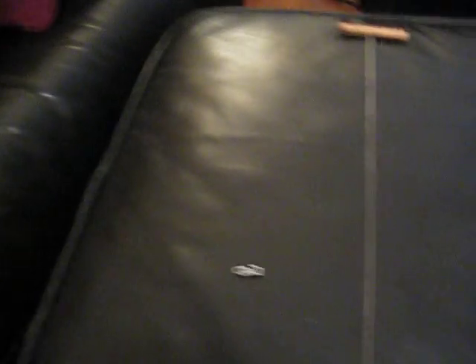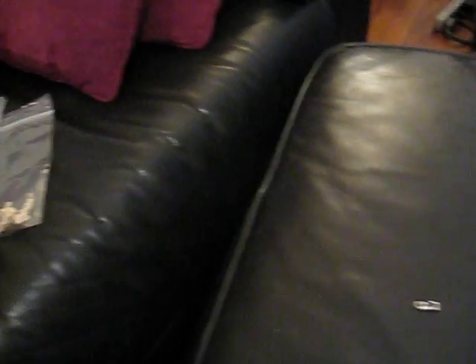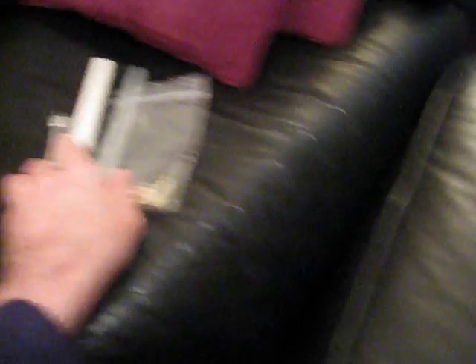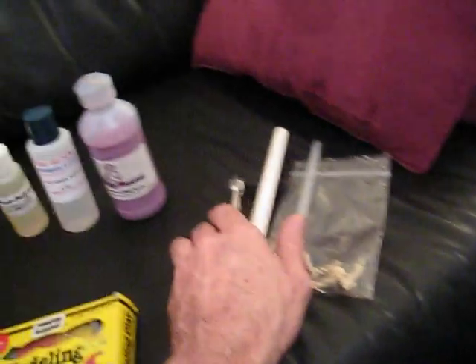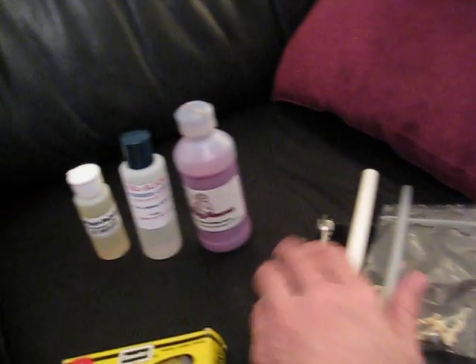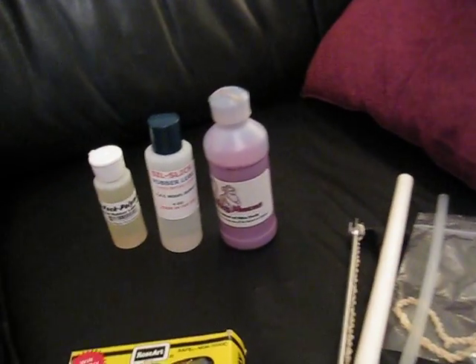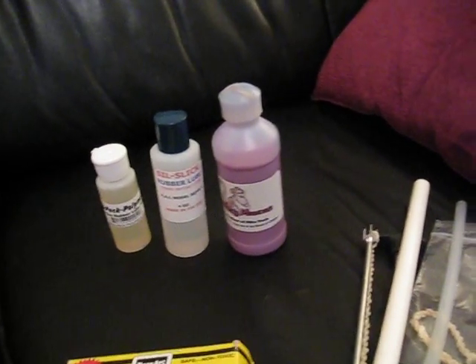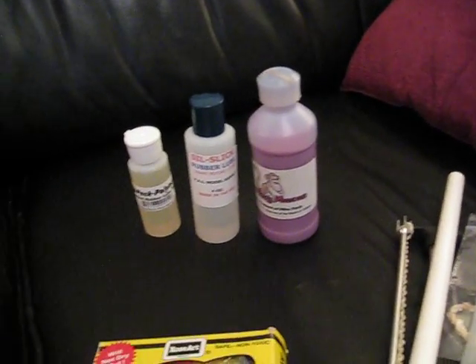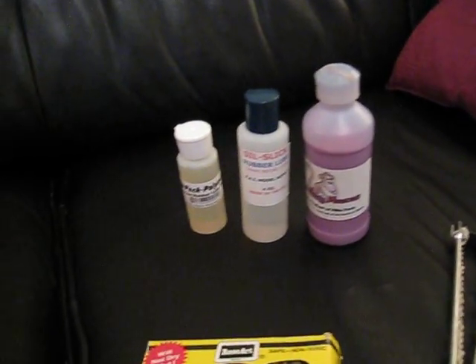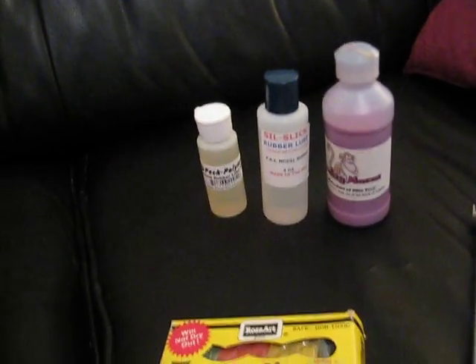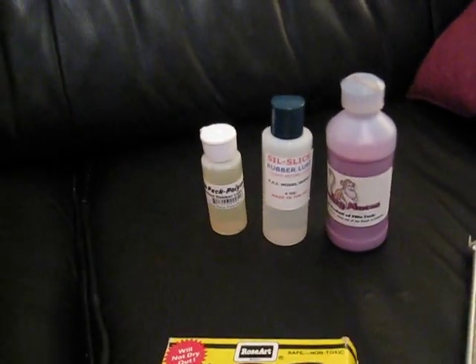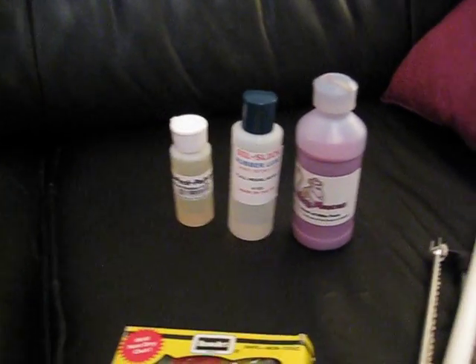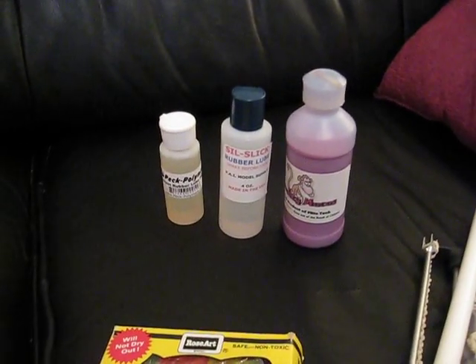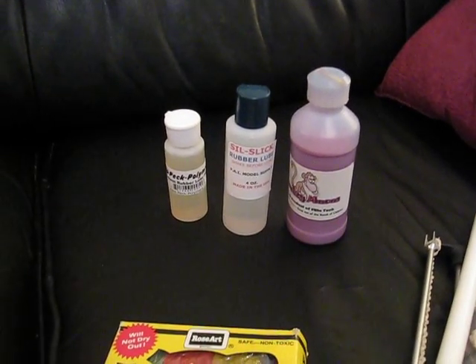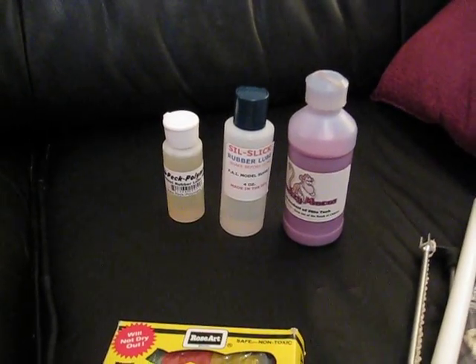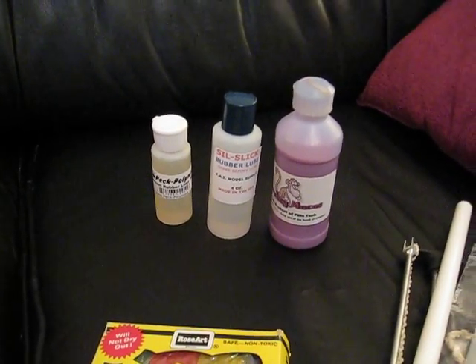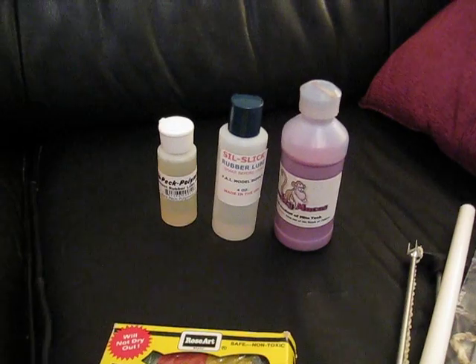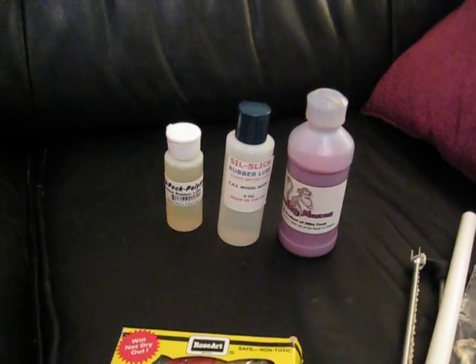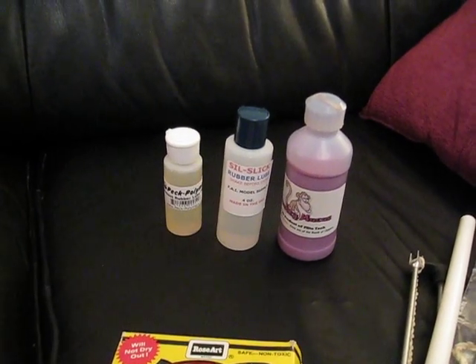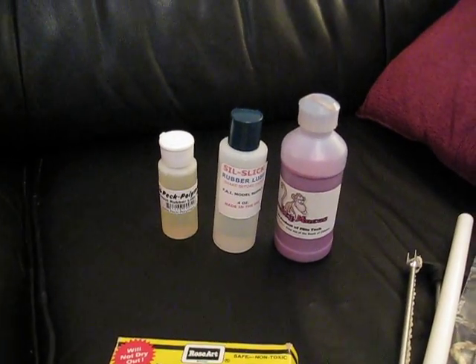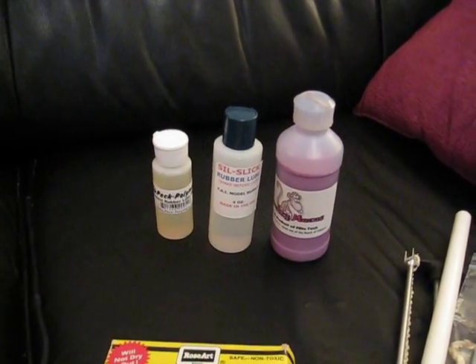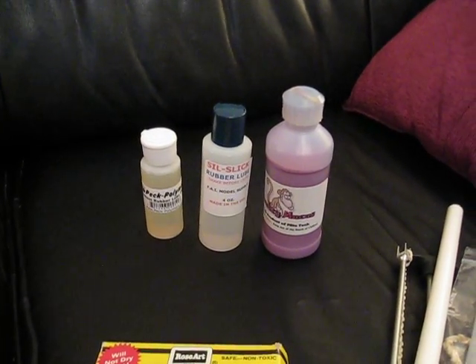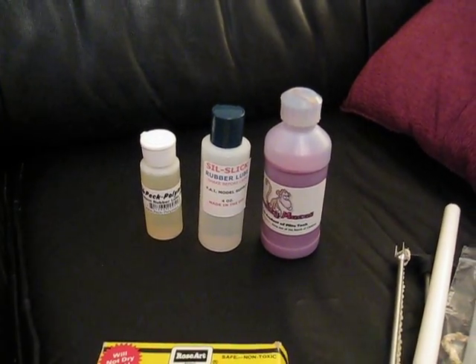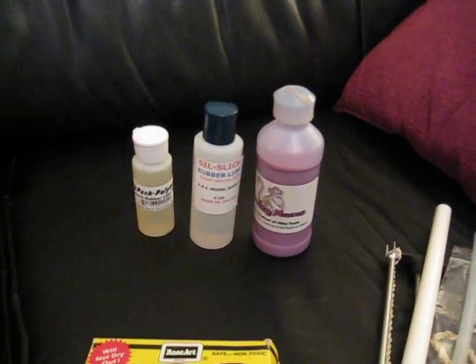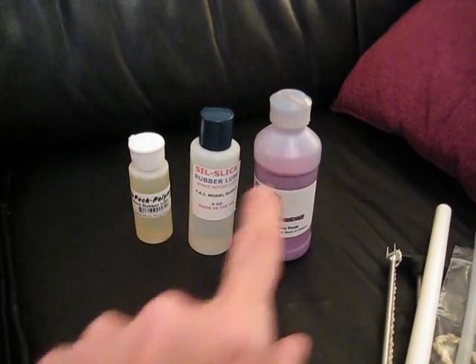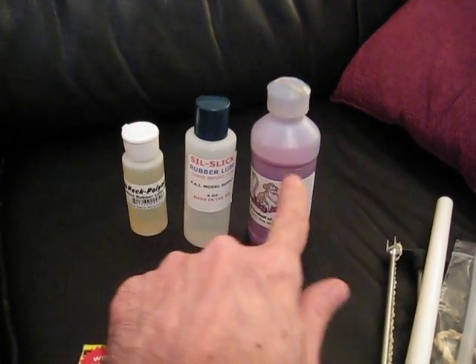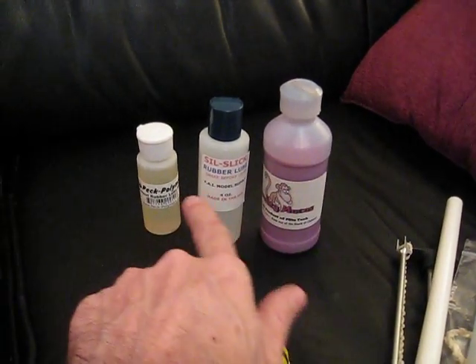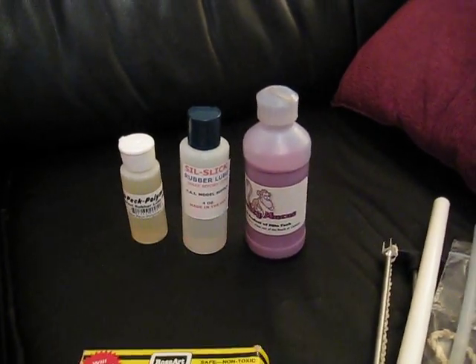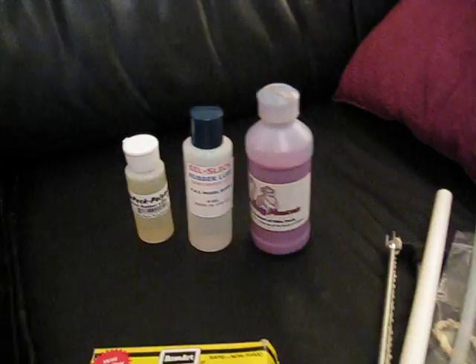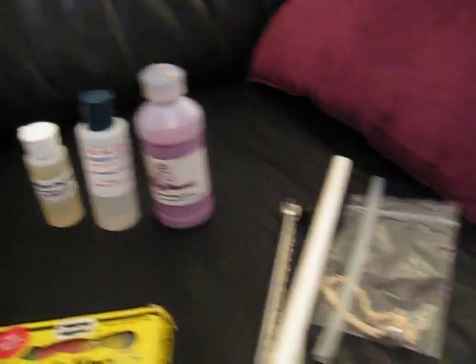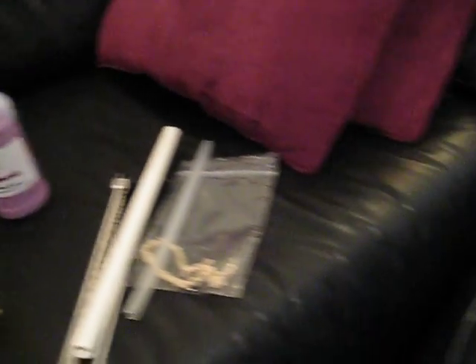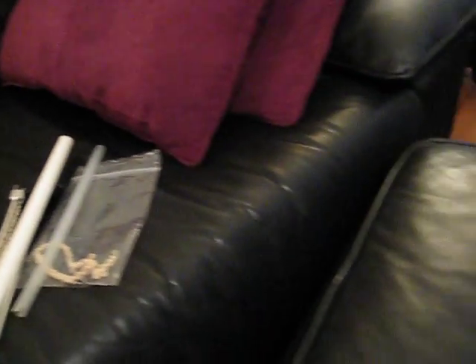I also have some lubes — you've got to lubricate the rubber. I'm an old timer; we used to just use glycerin and green soap. You've got to boil the alcohol off the green soap. I'm kind of anxious to try these silicone lubes — they look pretty neat.